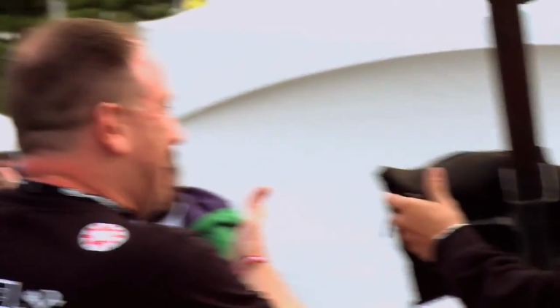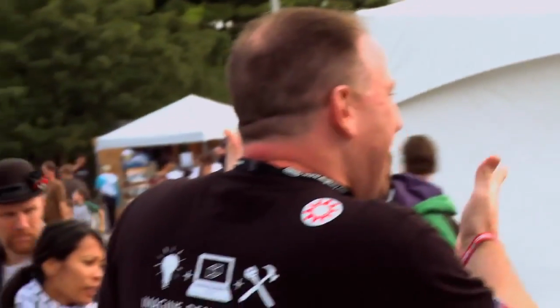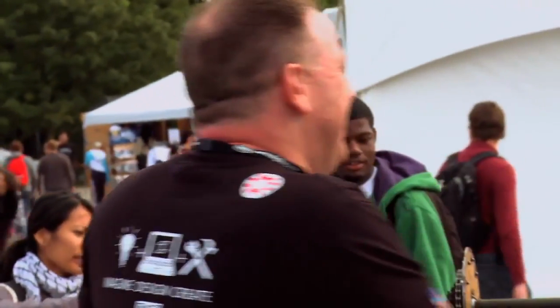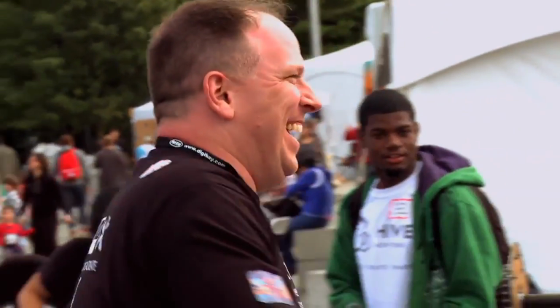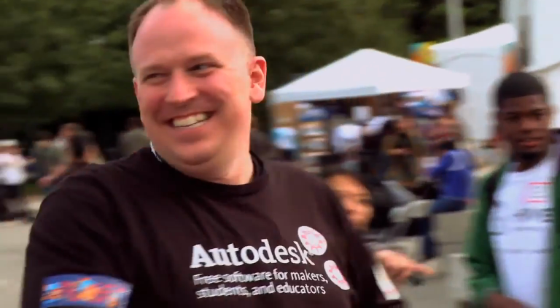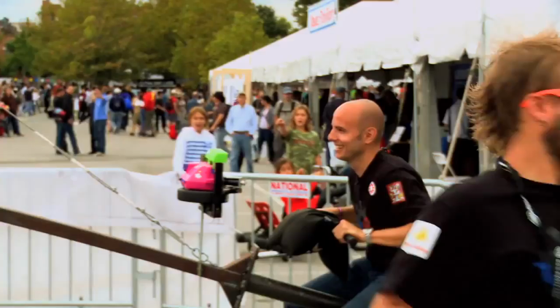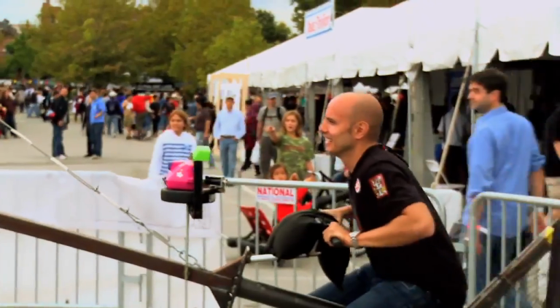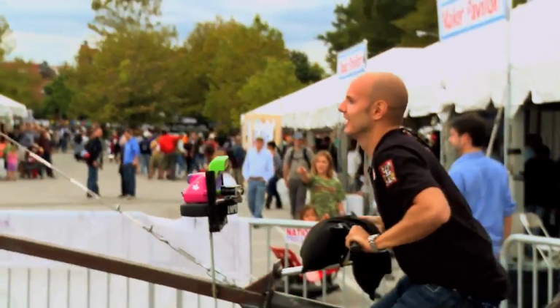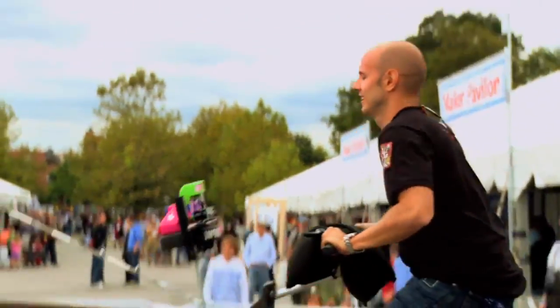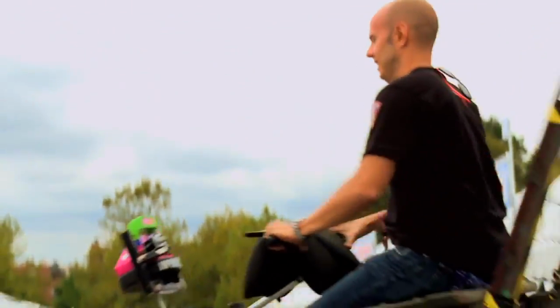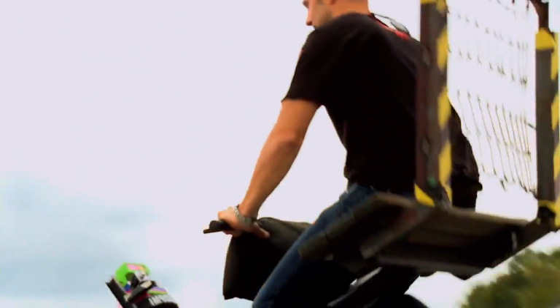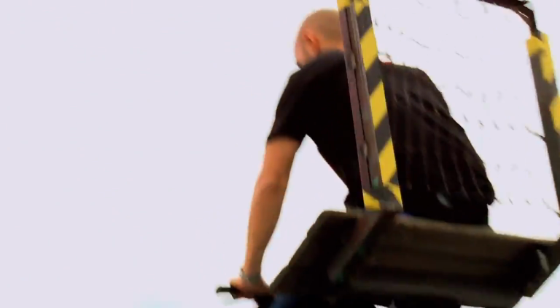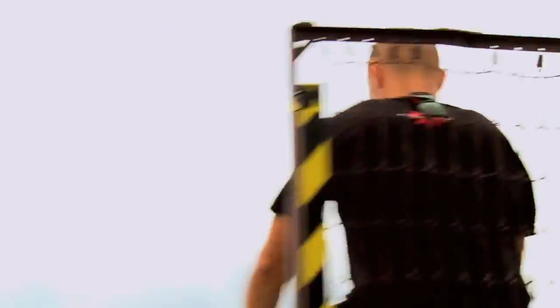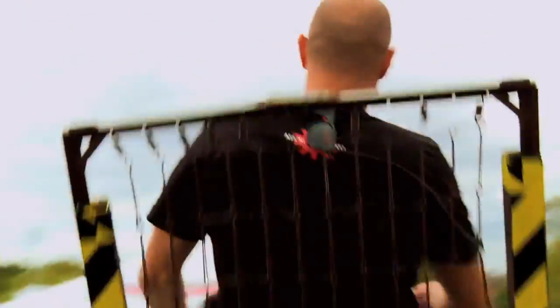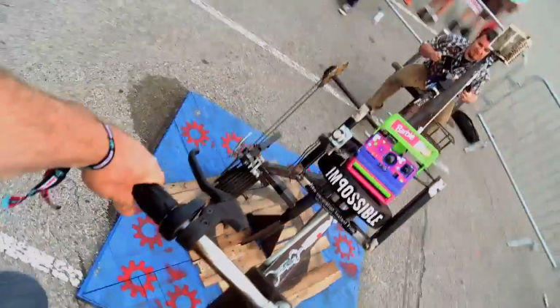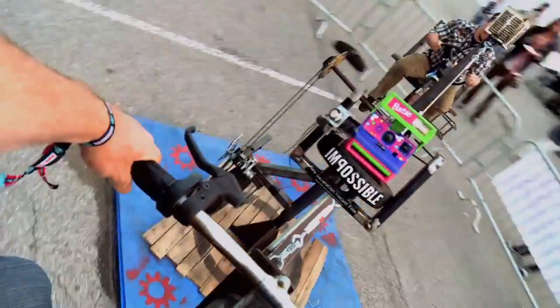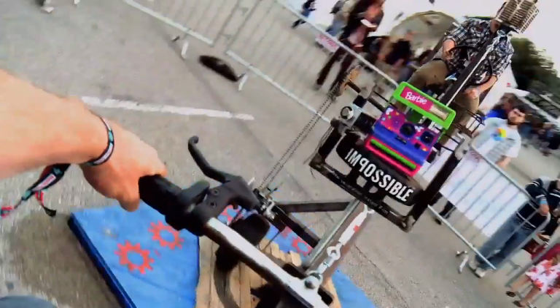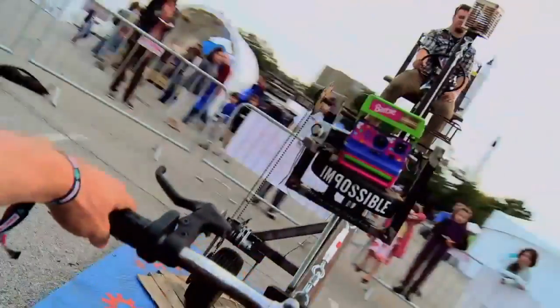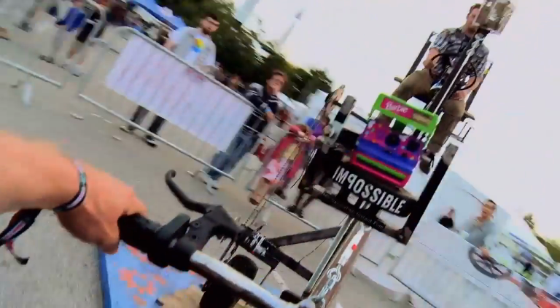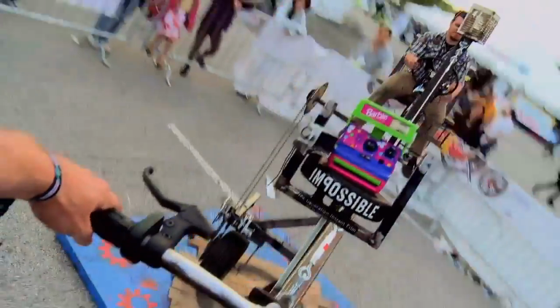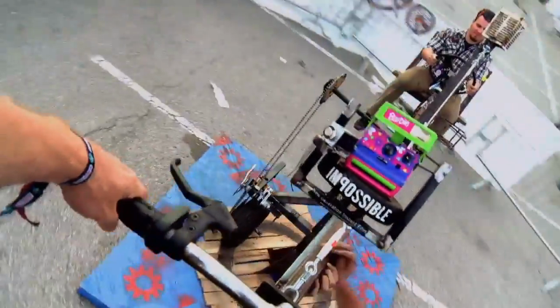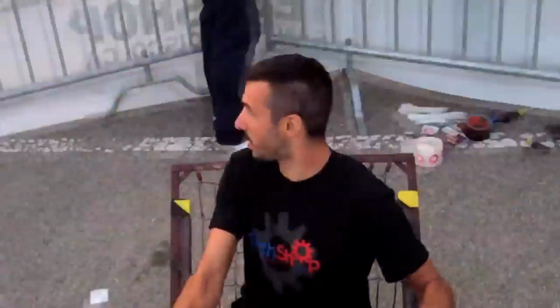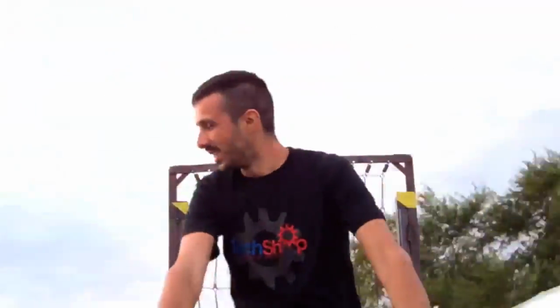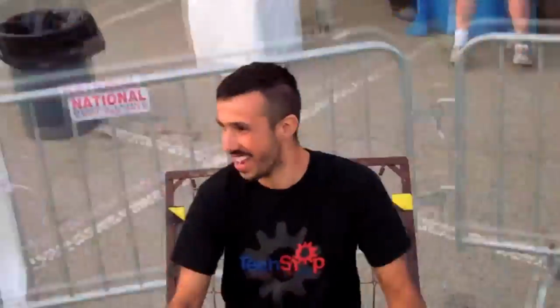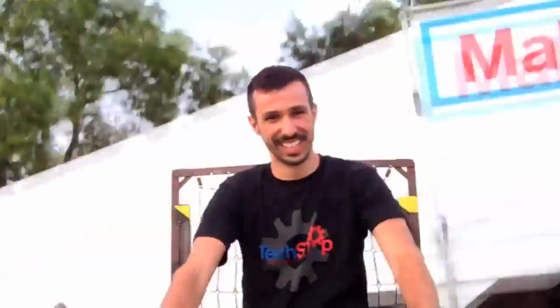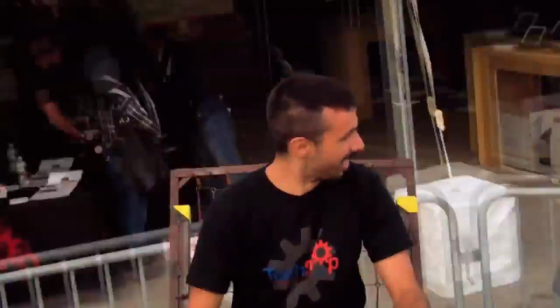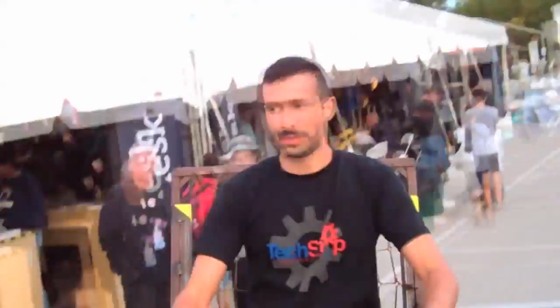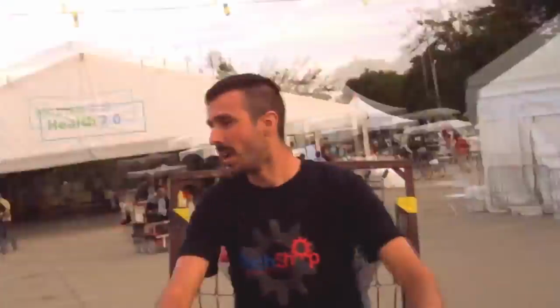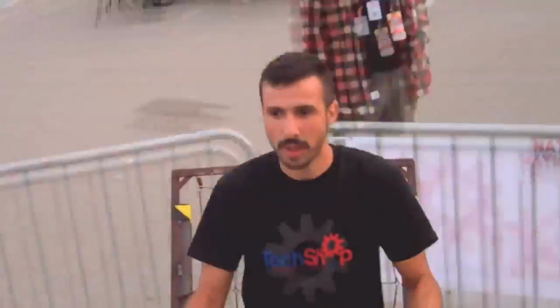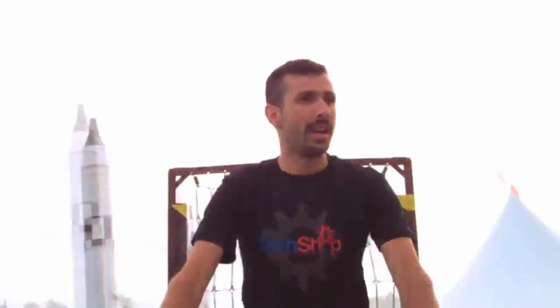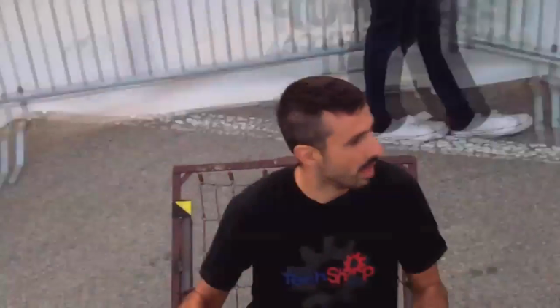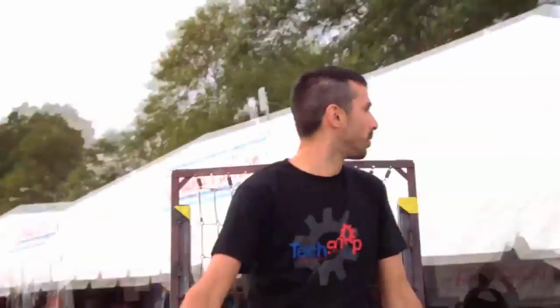They built this teeter-totter of doom — it's official now. It had an Arduino component: when you hit two G's and forgot there were cameras and were screaming for your life, we took Polaroids of you.